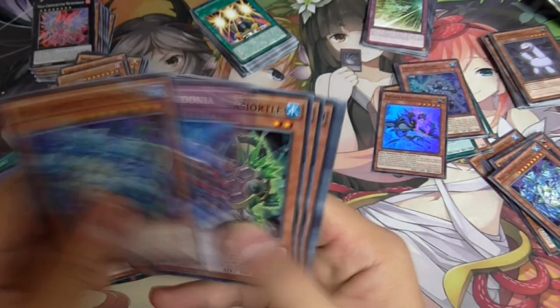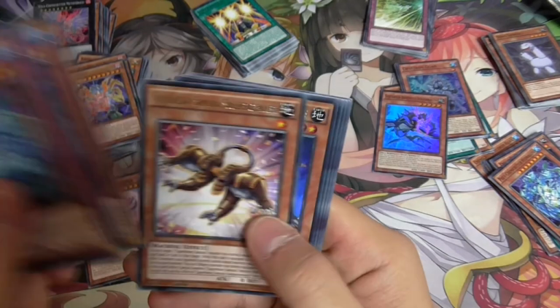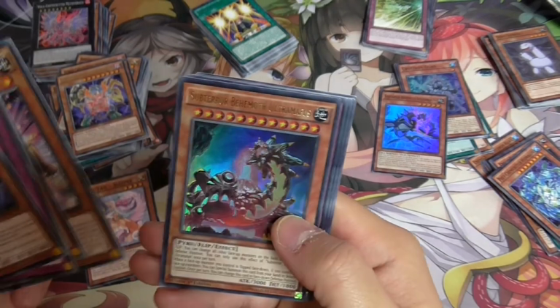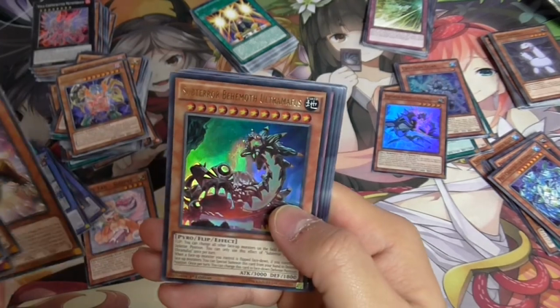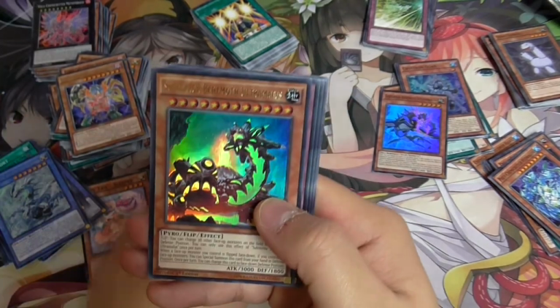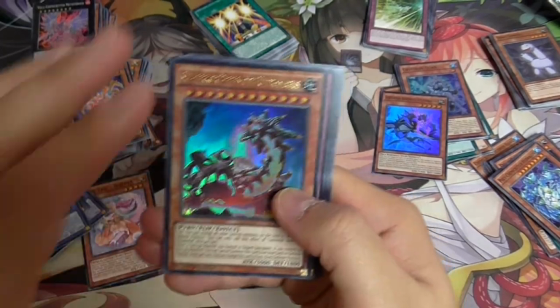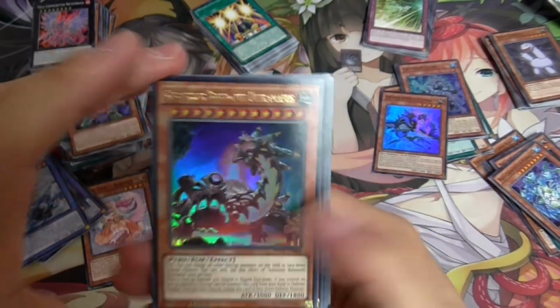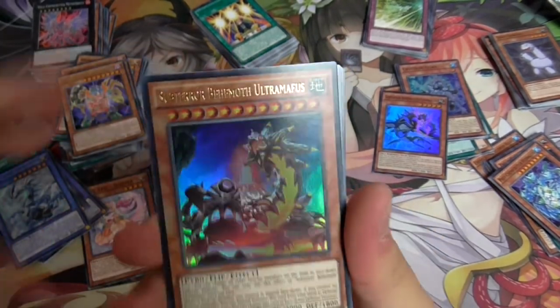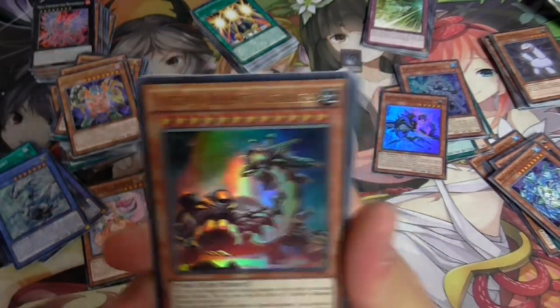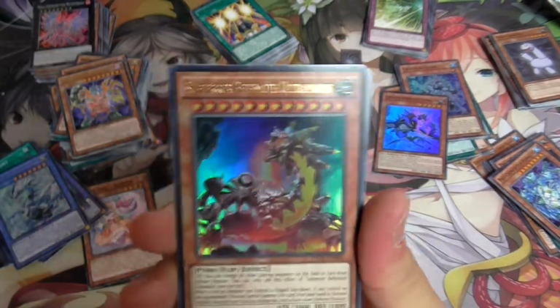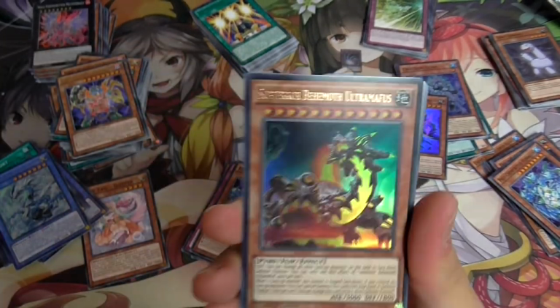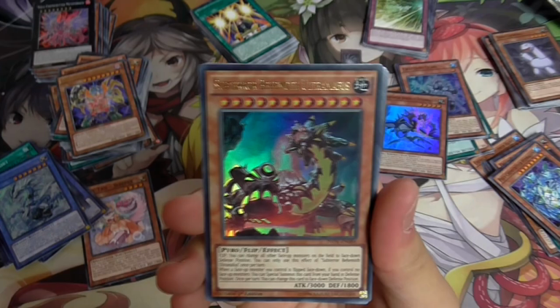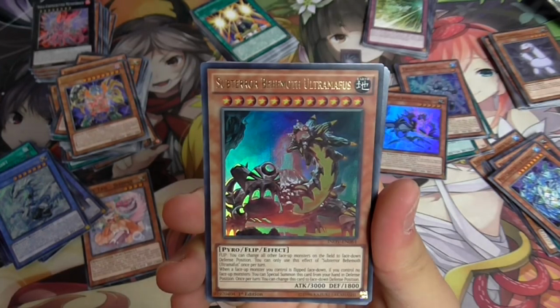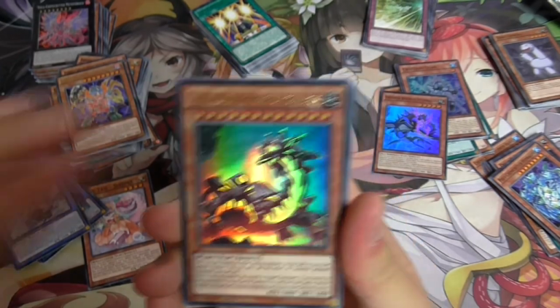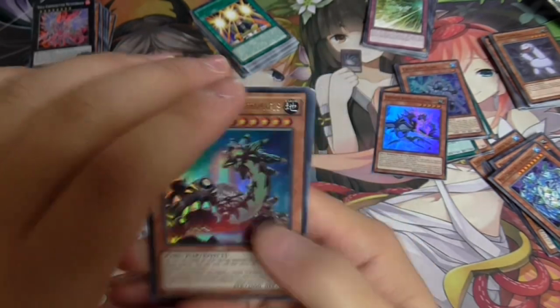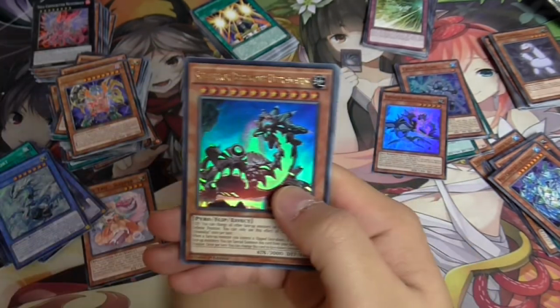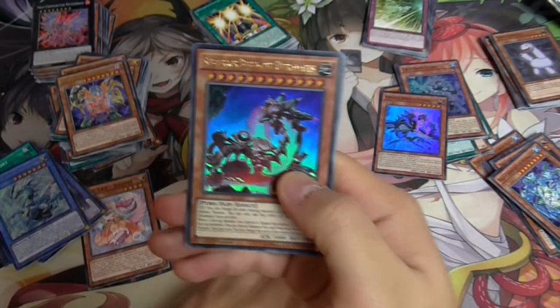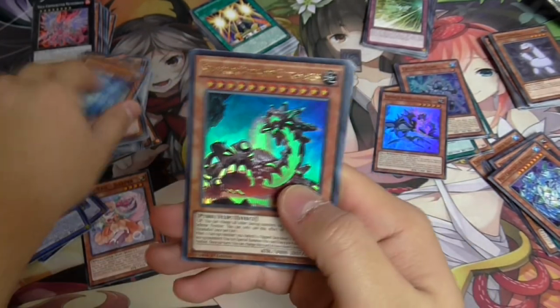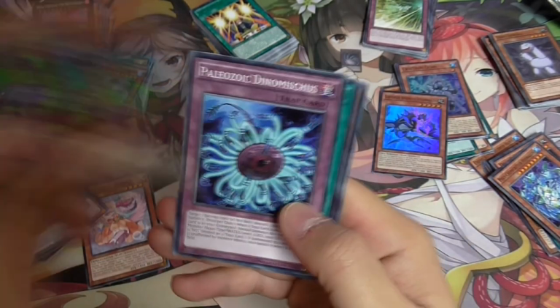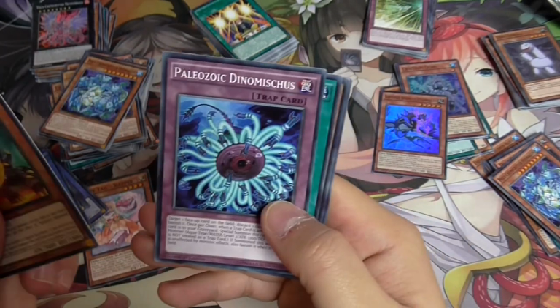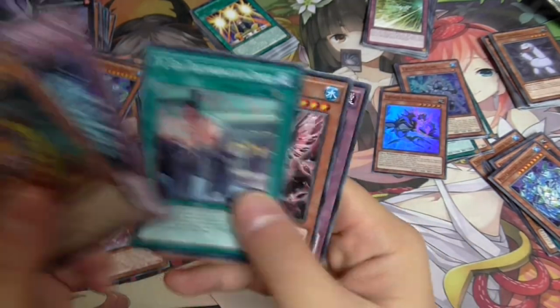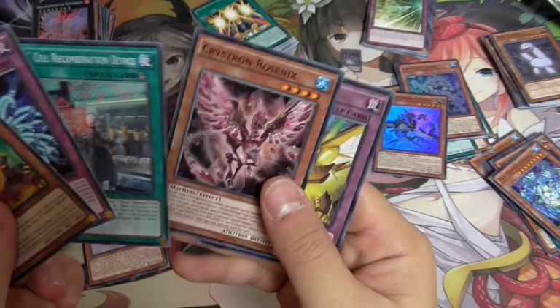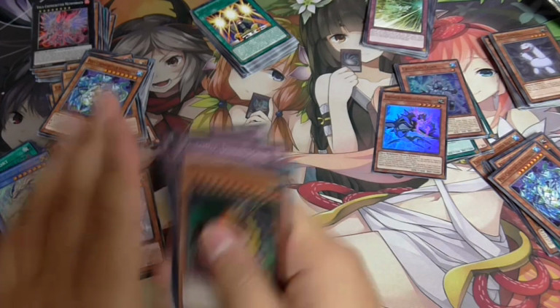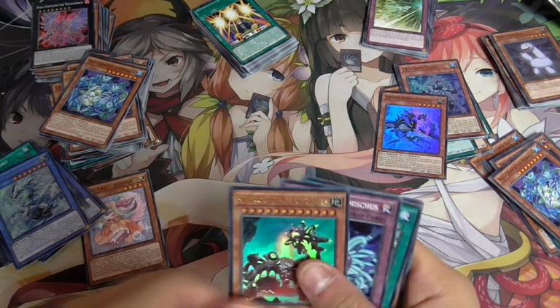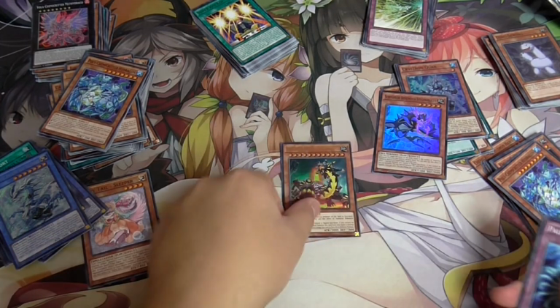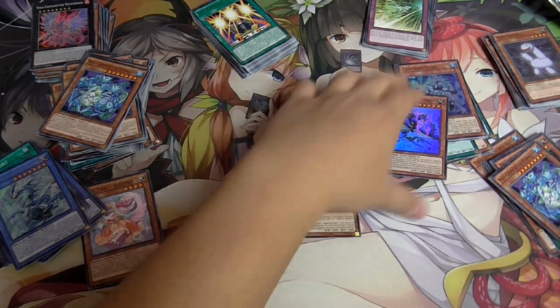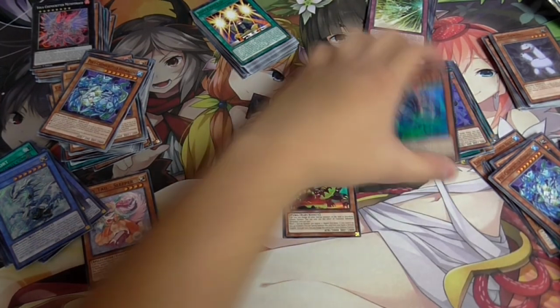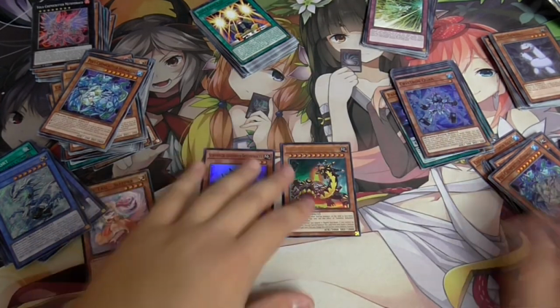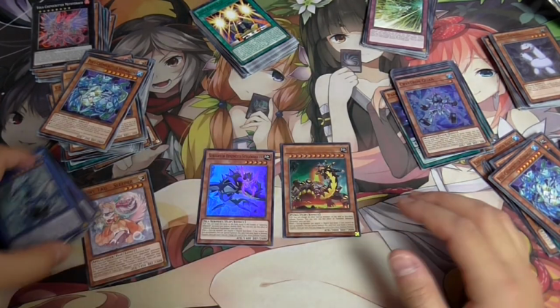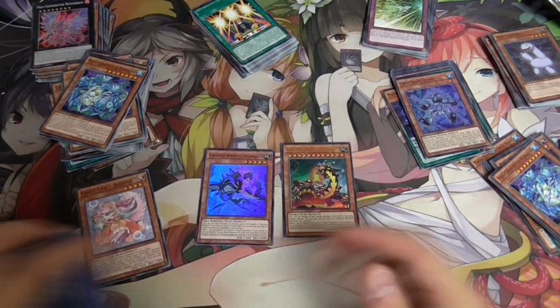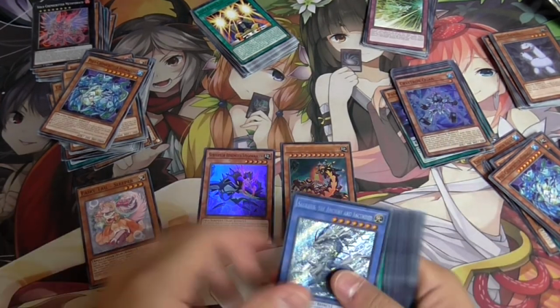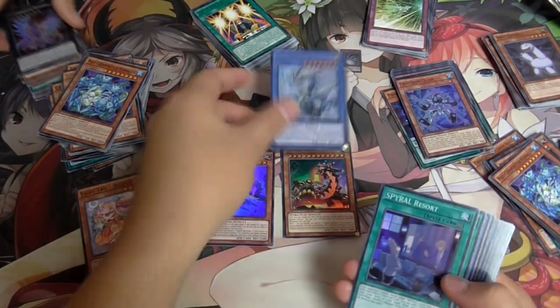Last pack. In sneak peaks - oh yeah, nice! We got all the Subterra stuff. That's good at least - I got all the Subterra stuff, which is what I actually needed from this set. Paleozoic as well. So that's about it - Subterra stuff. This box is all Subterra stuff I guess.